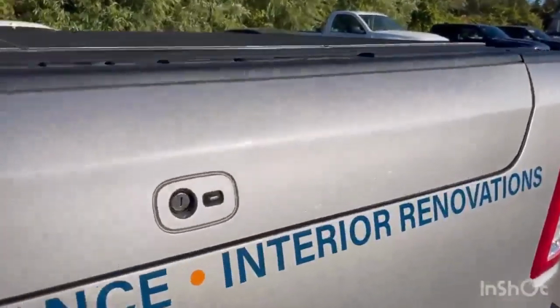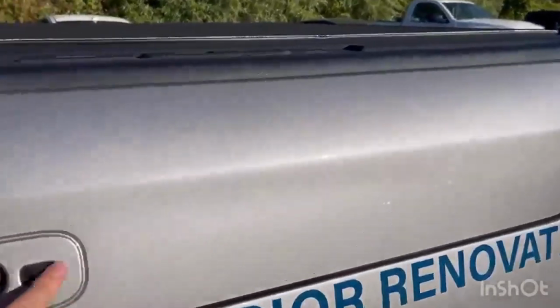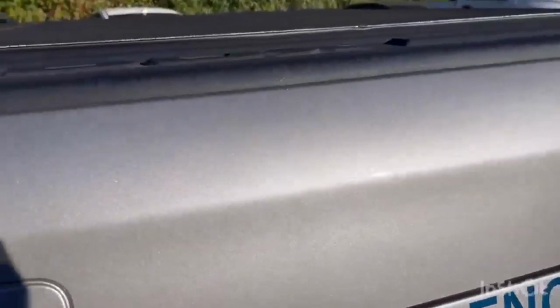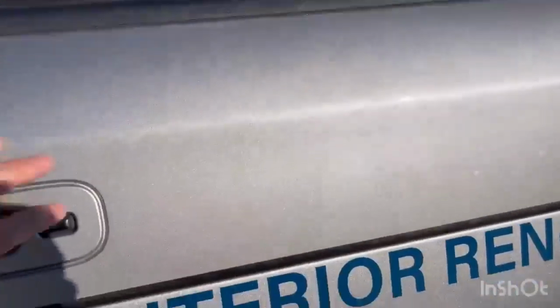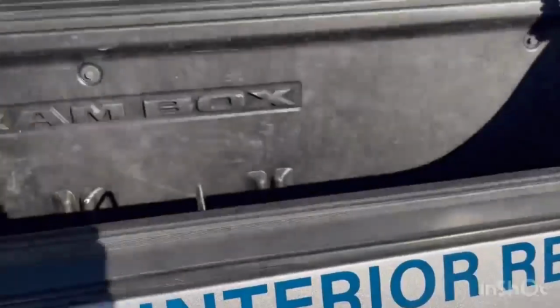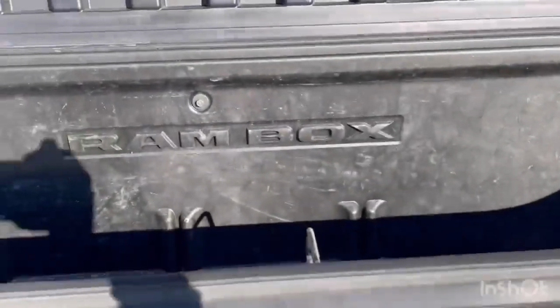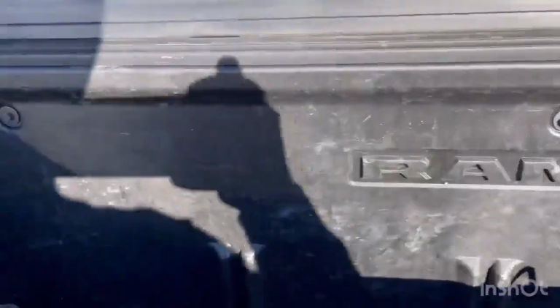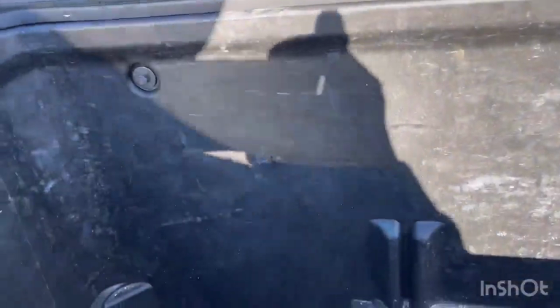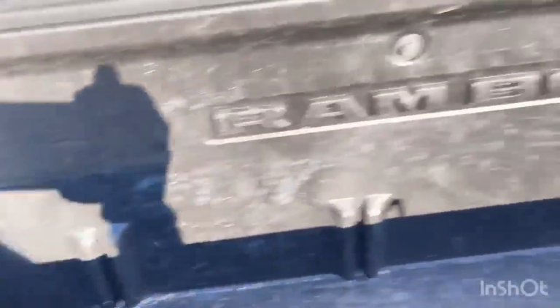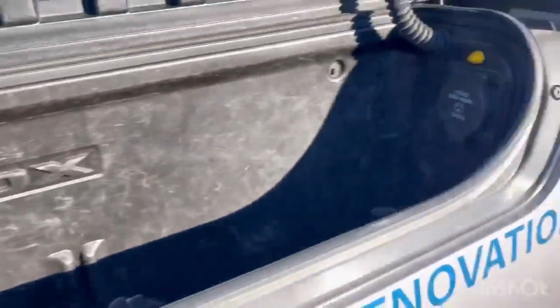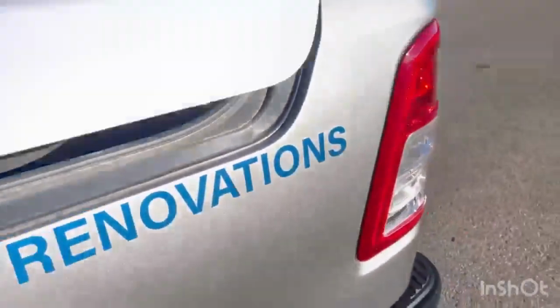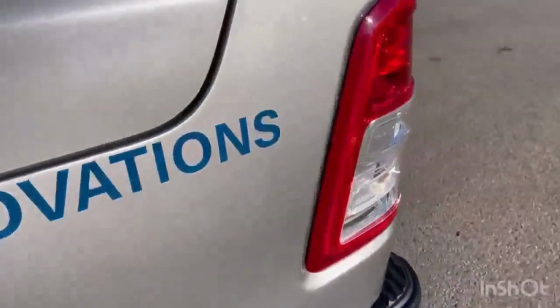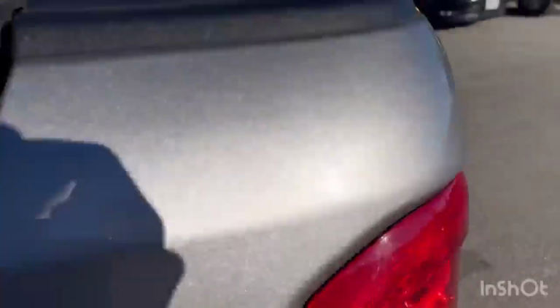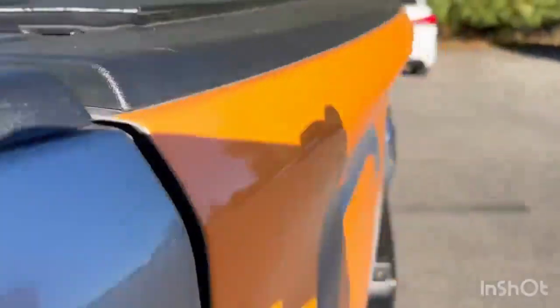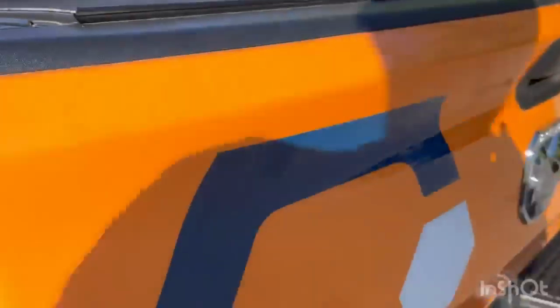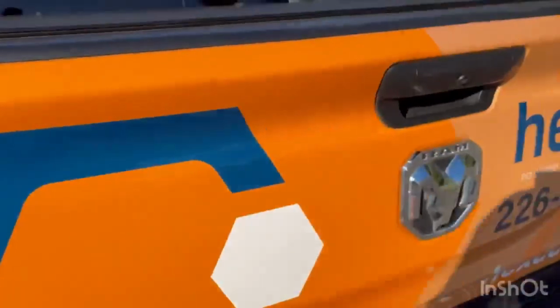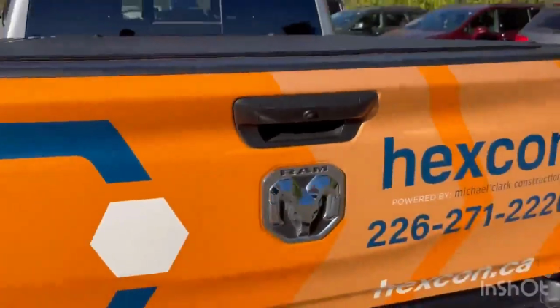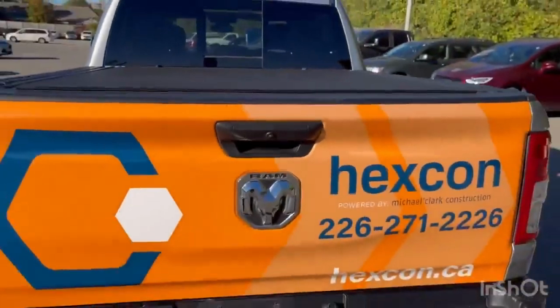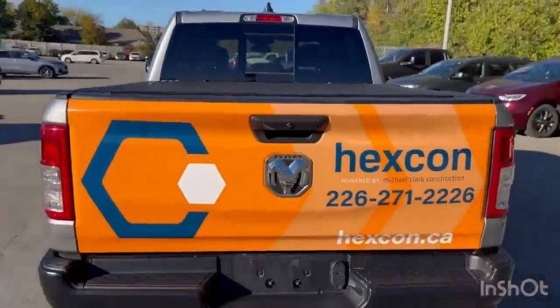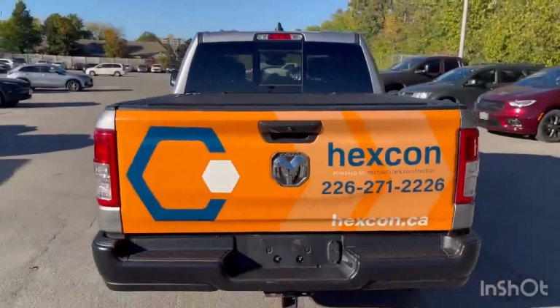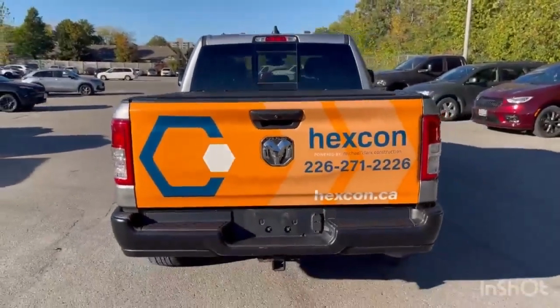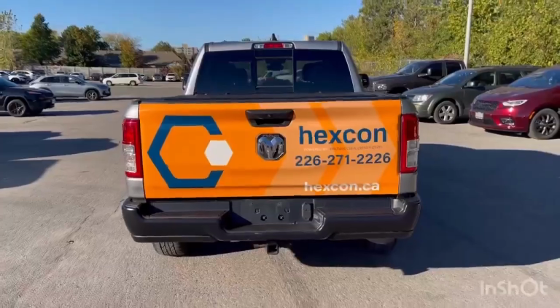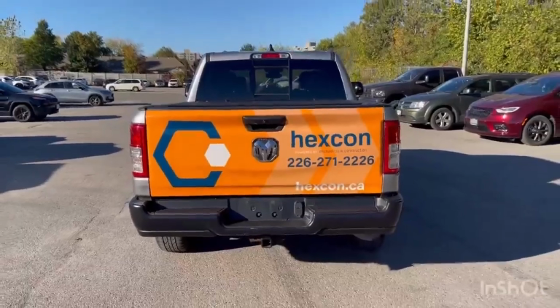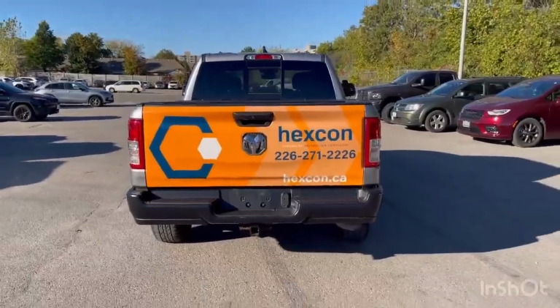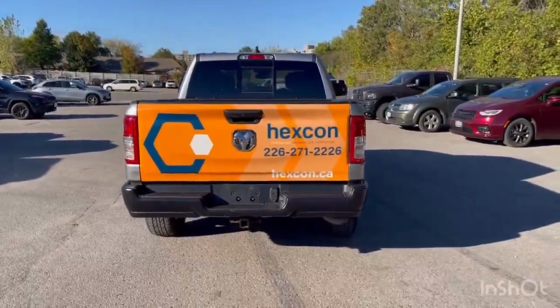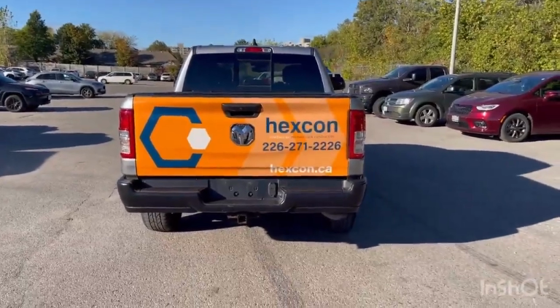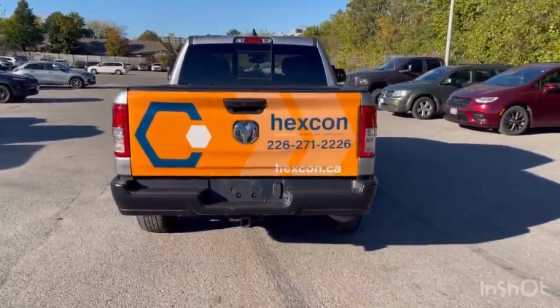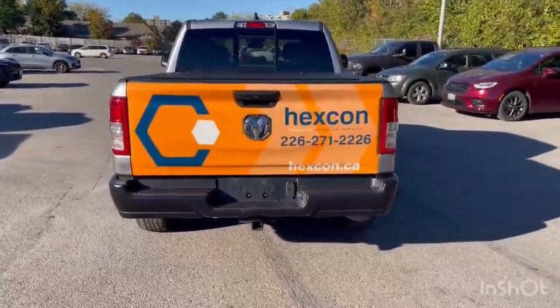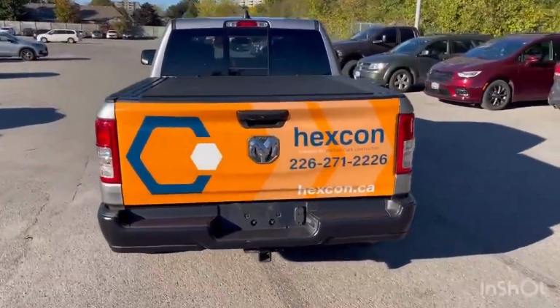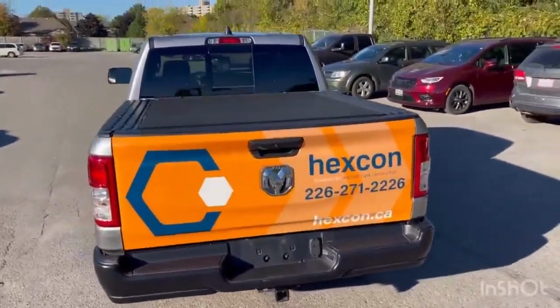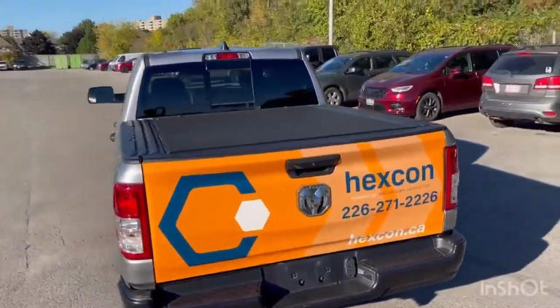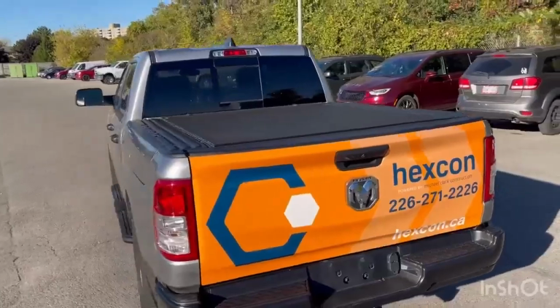Ram box on this unit — lots of extra storage. Got a five and a half foot bed. It is a little bit narrower because of the Ram box. It's got a hard tonneau cover.